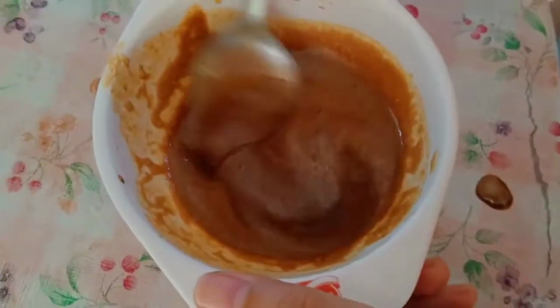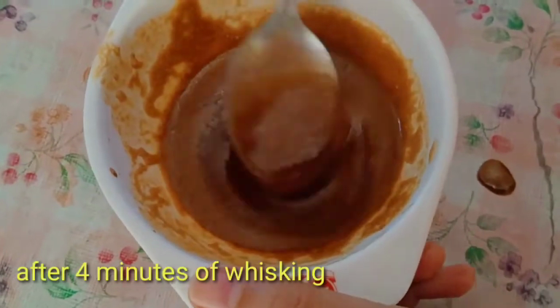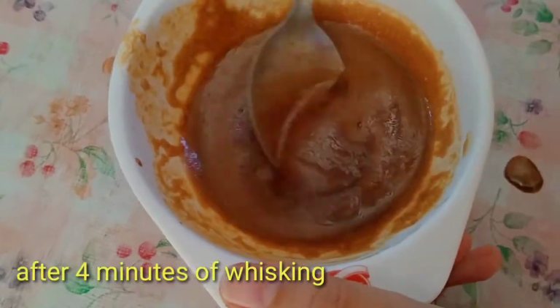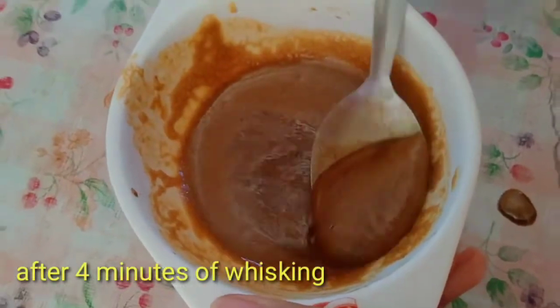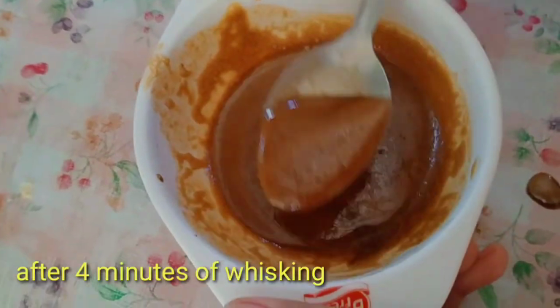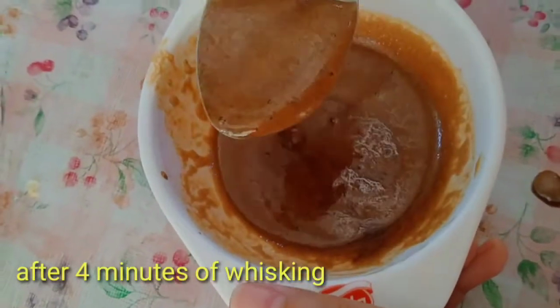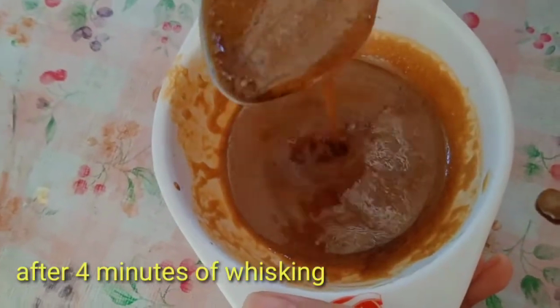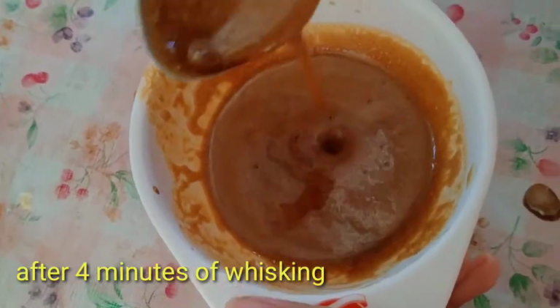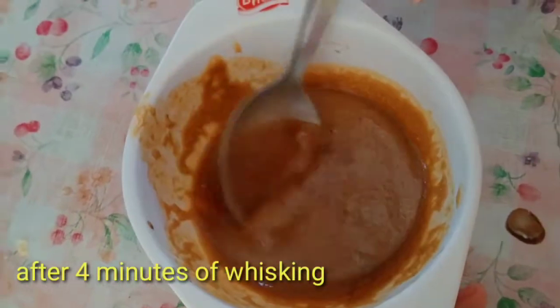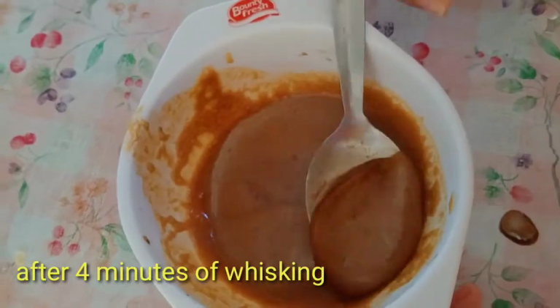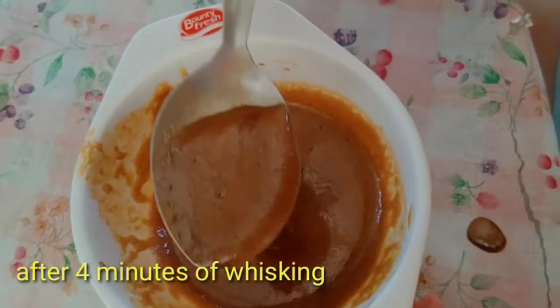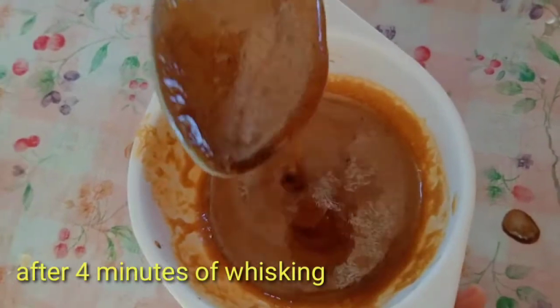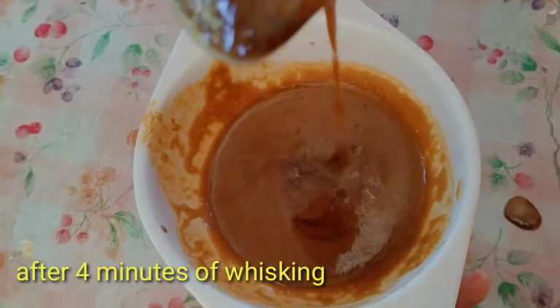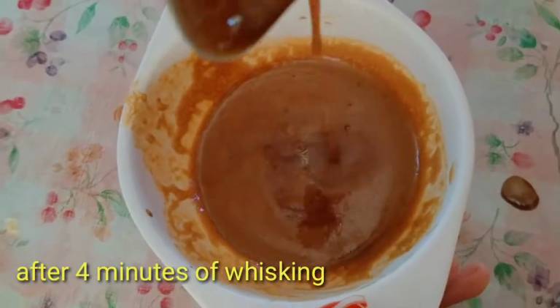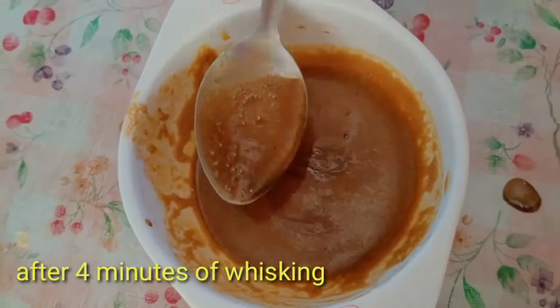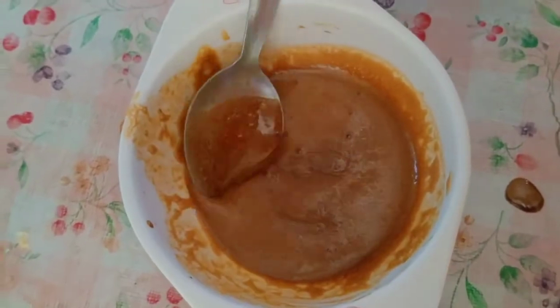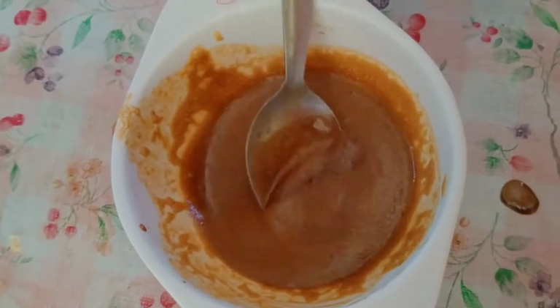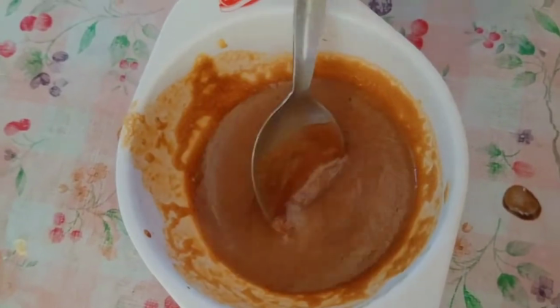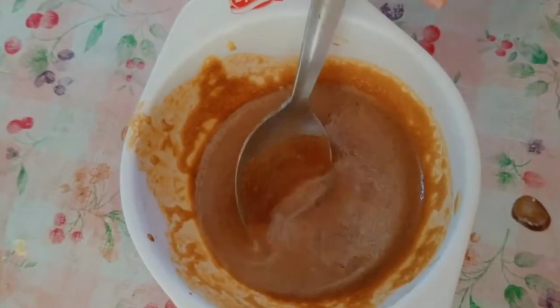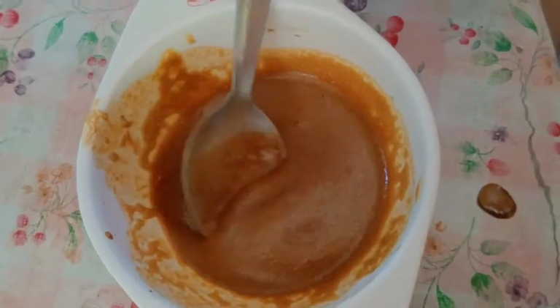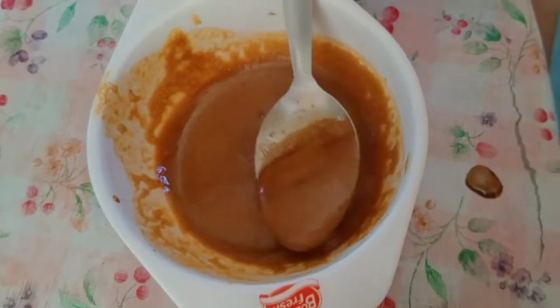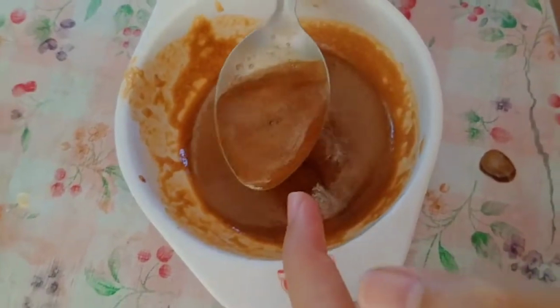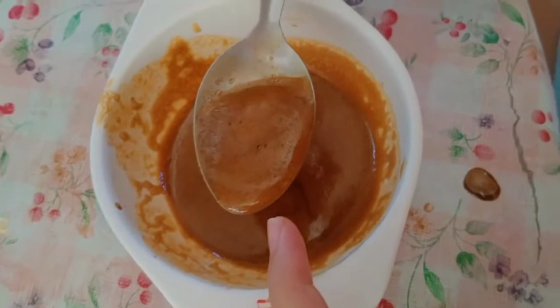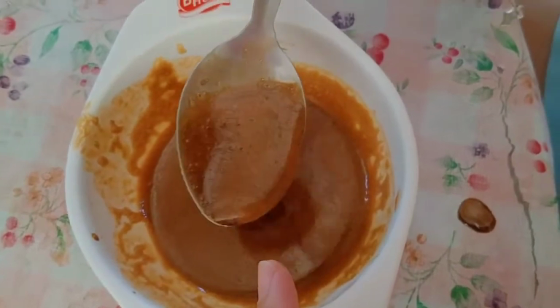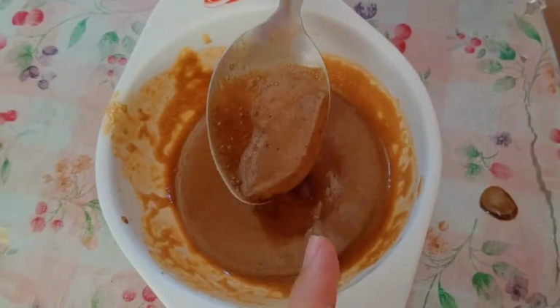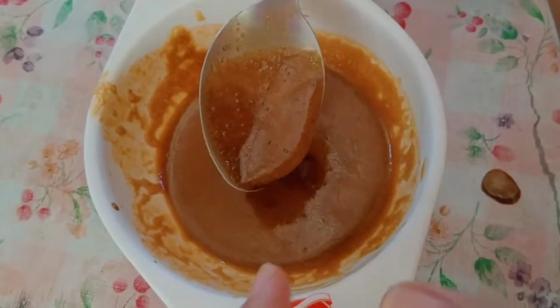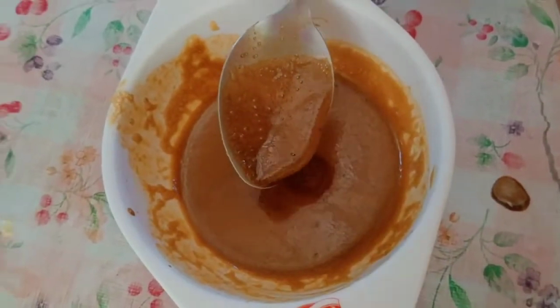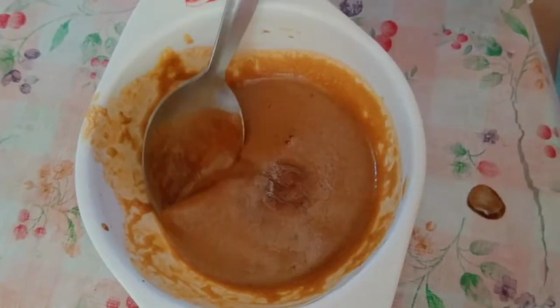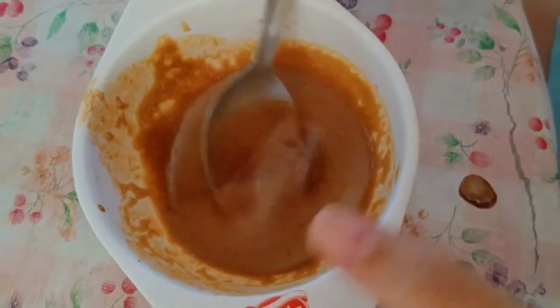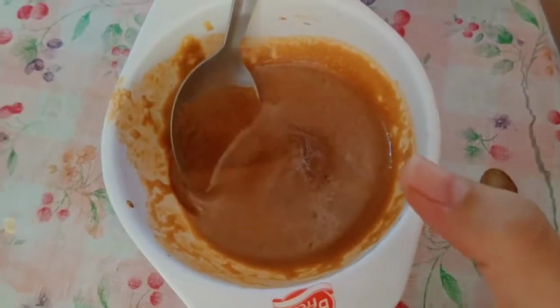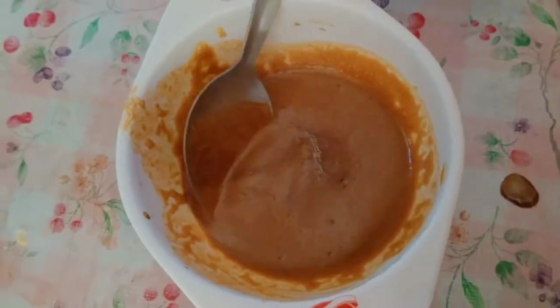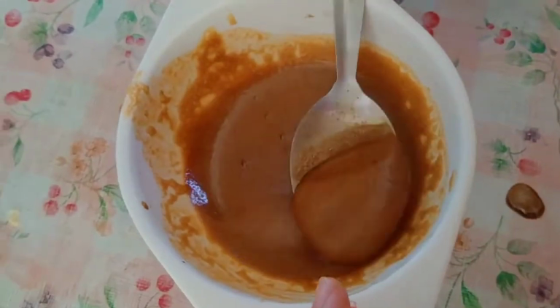And if you can see, it's starting to become frothy and smooth. Notice how it's starting to become foamy — it's beginning to look bubbly and foamy now.